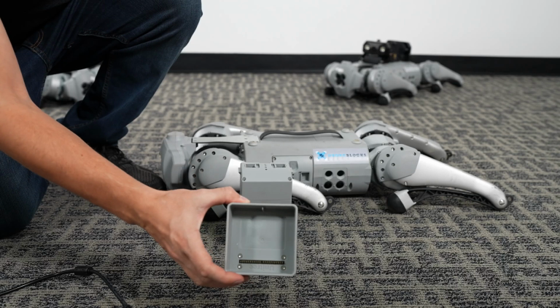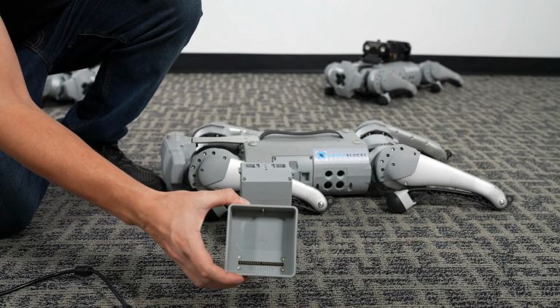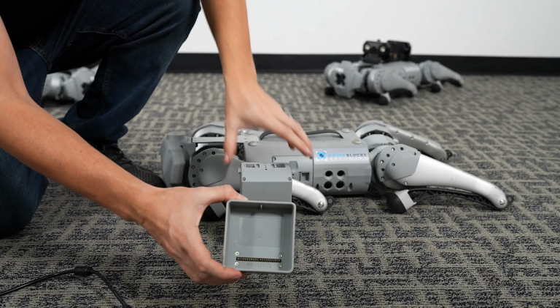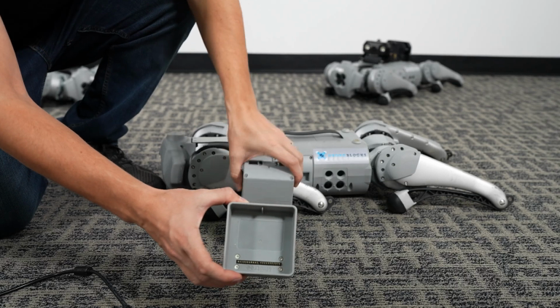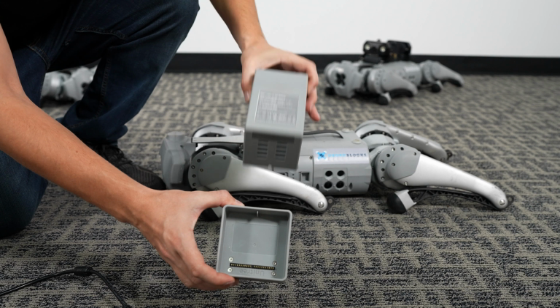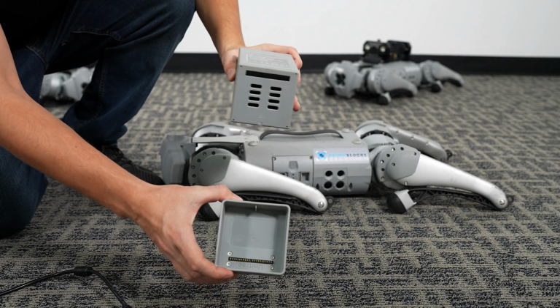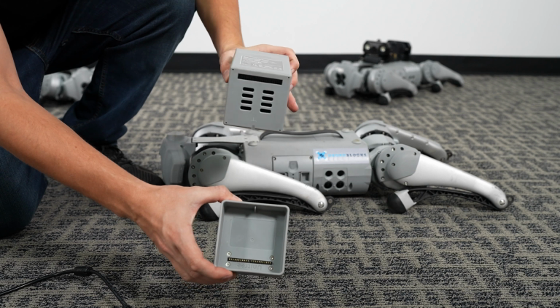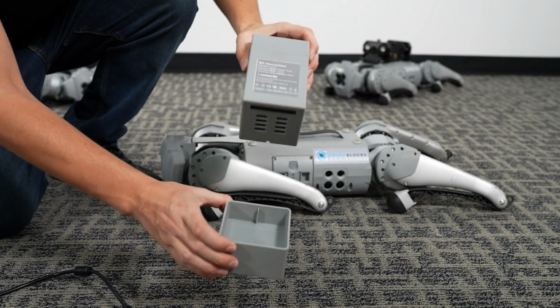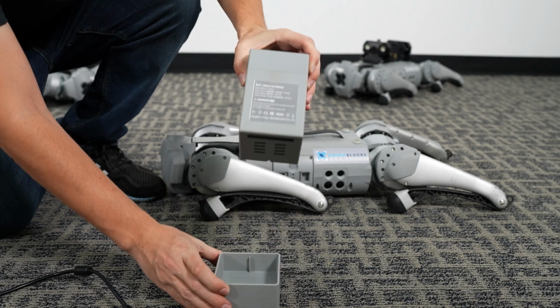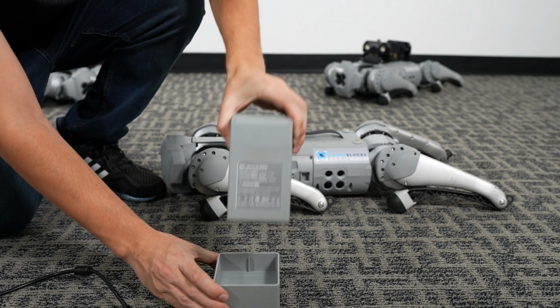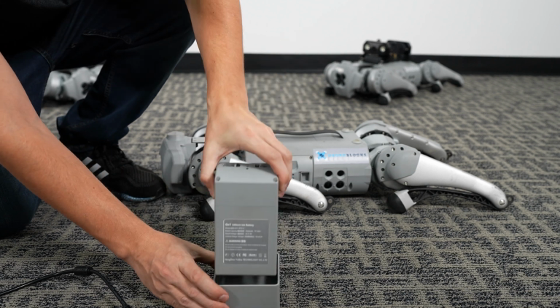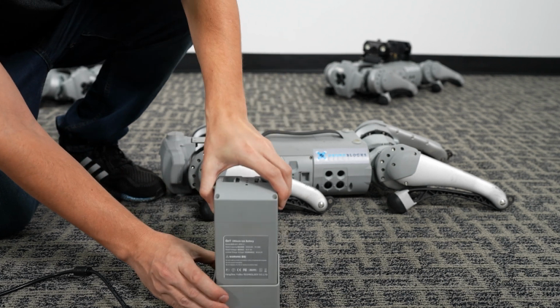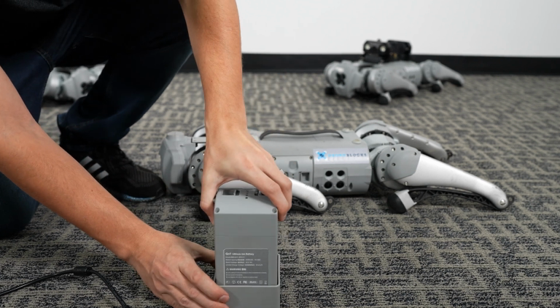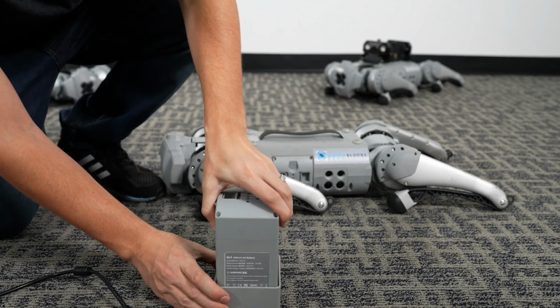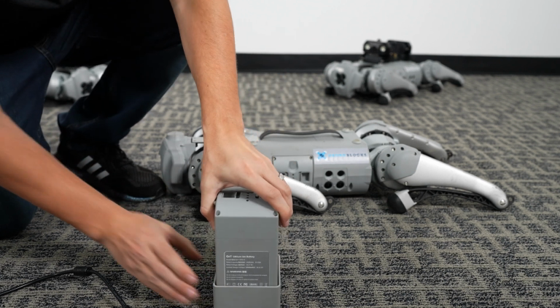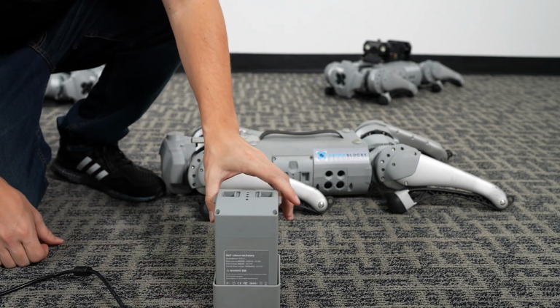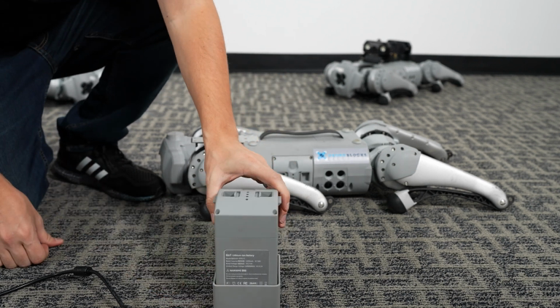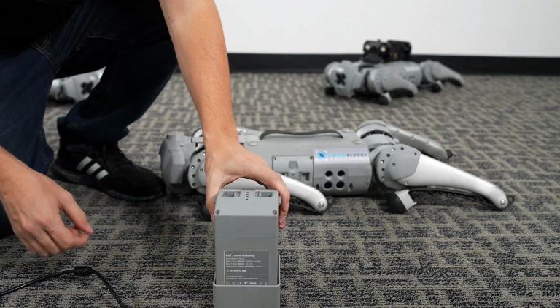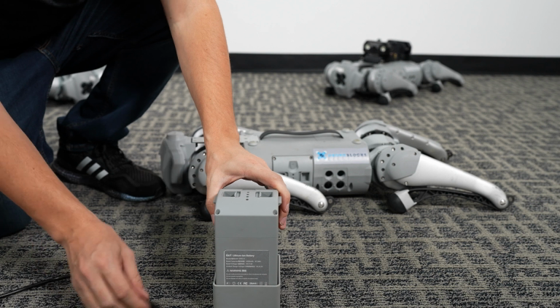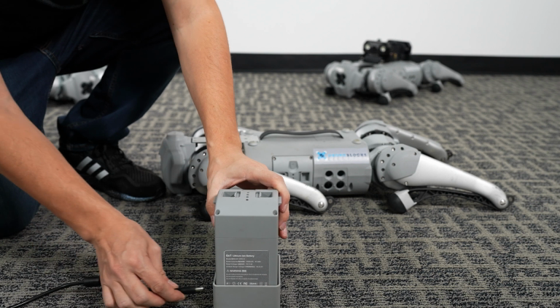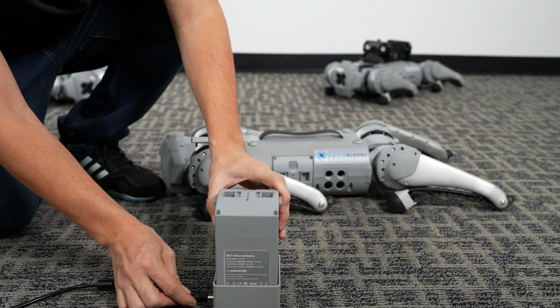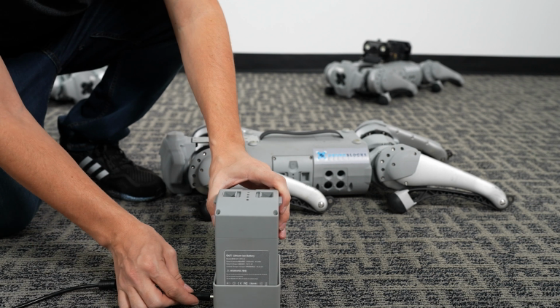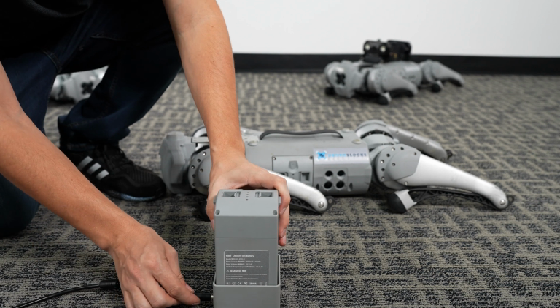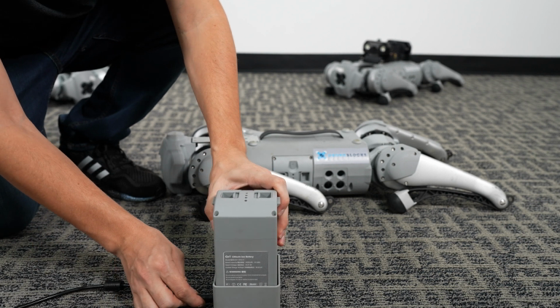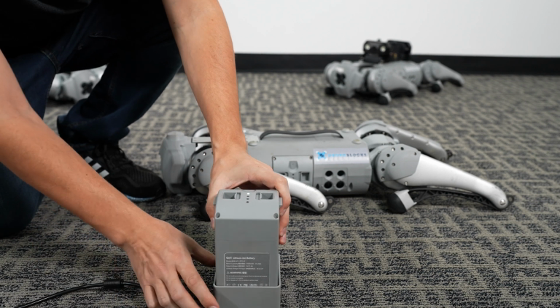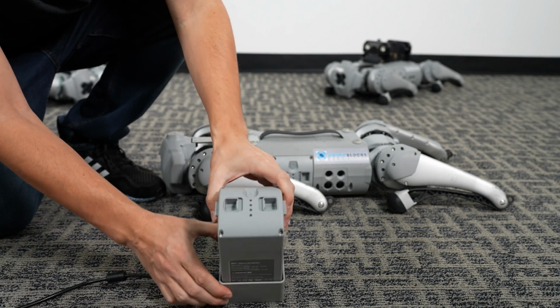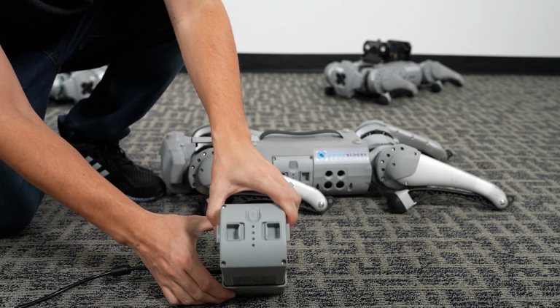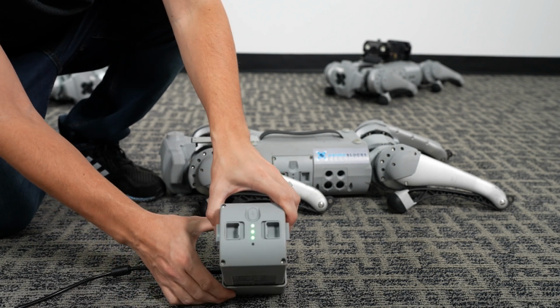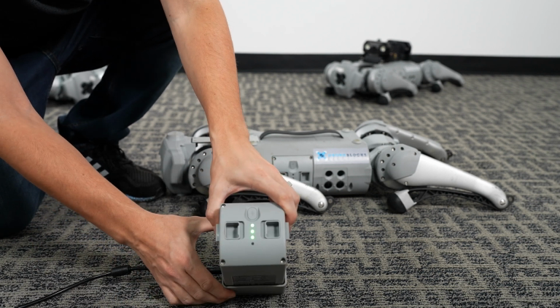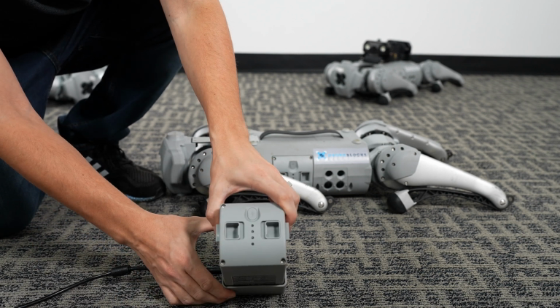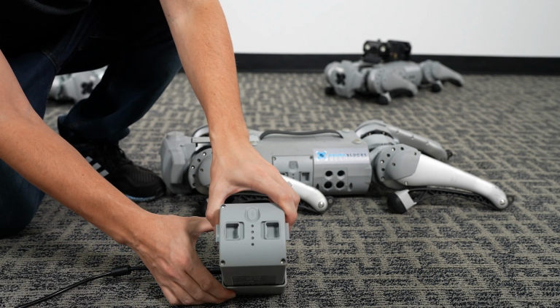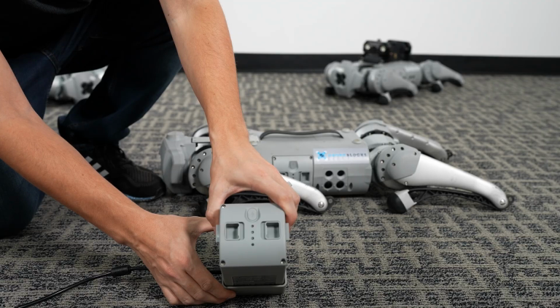You'll notice inside the charging cradle are charging pins that match up directly with the receiving side of the battery. Once the battery is docked and the AC cable is connected, the battery will continuously flash when charging.